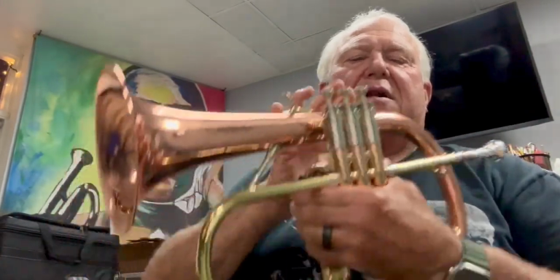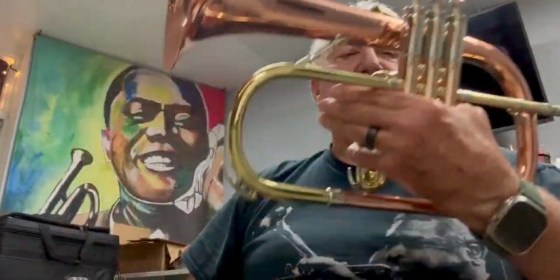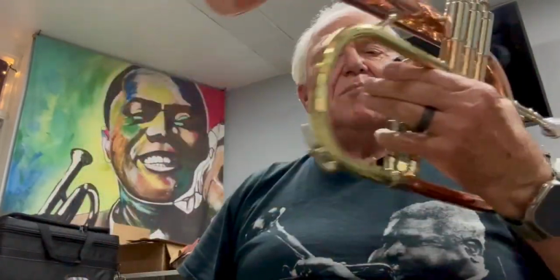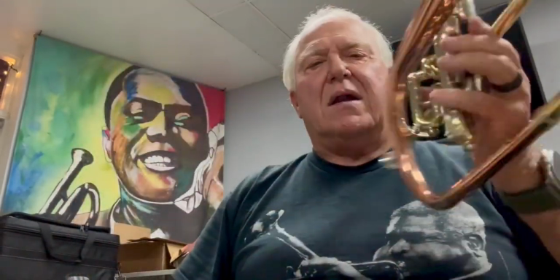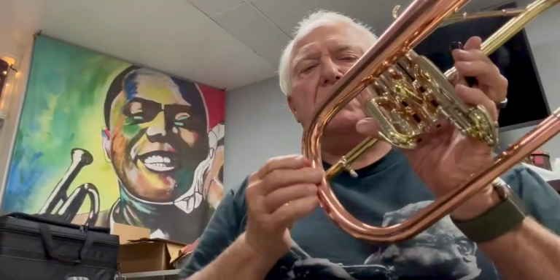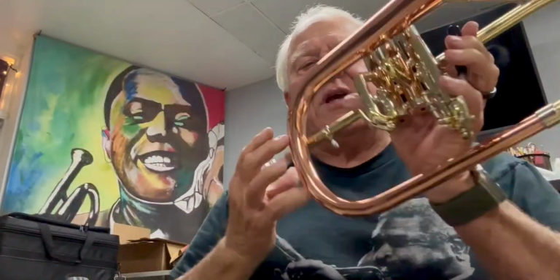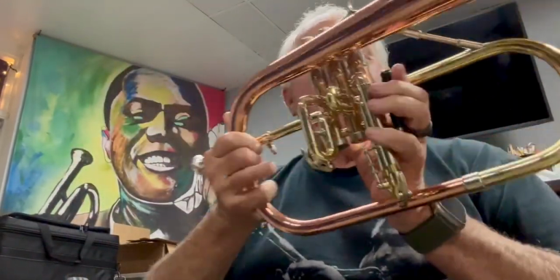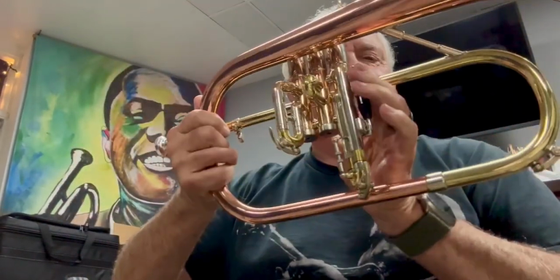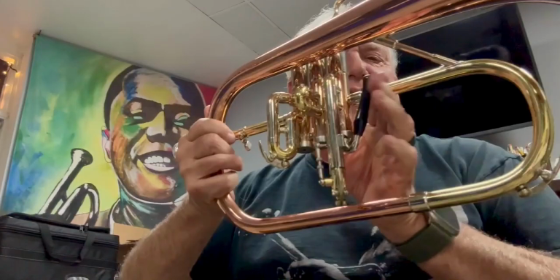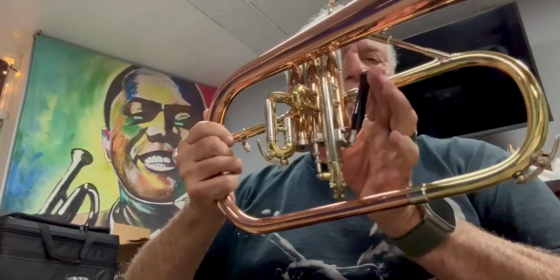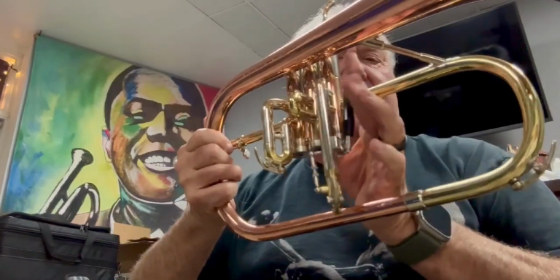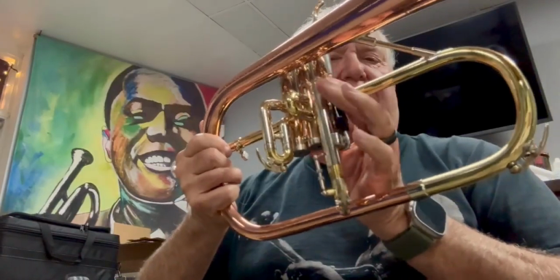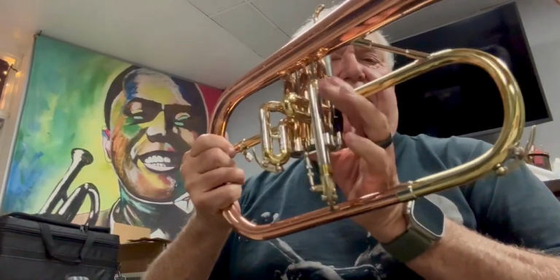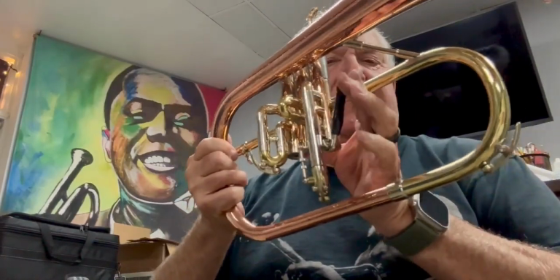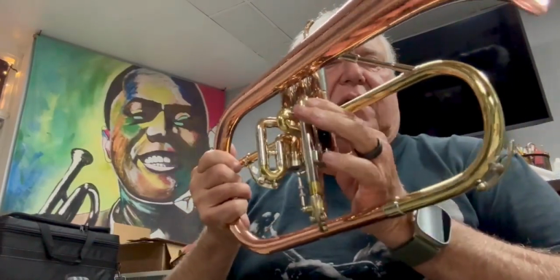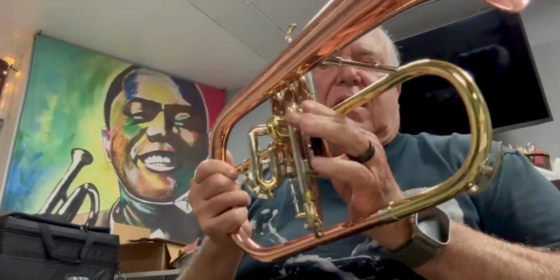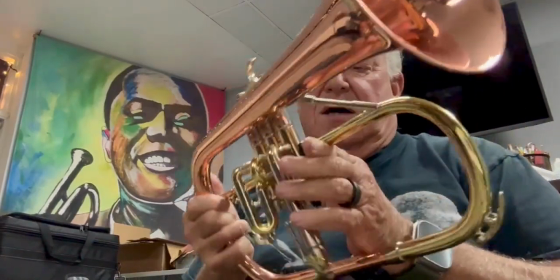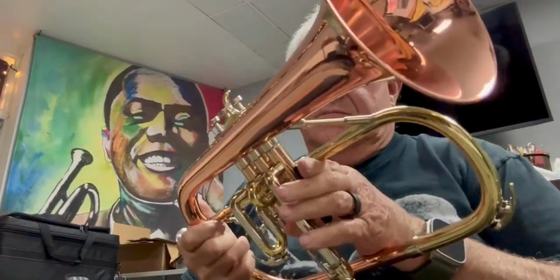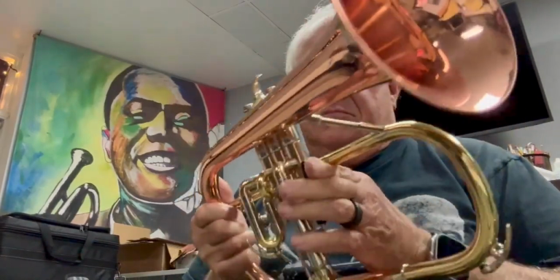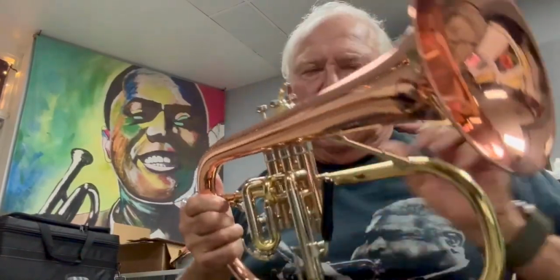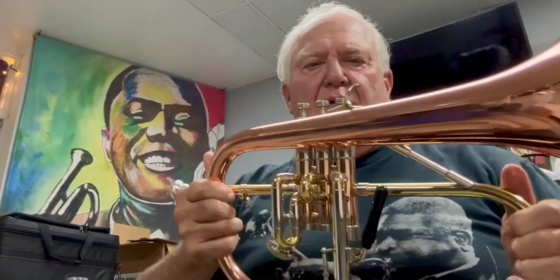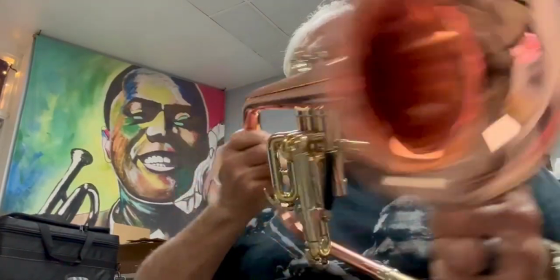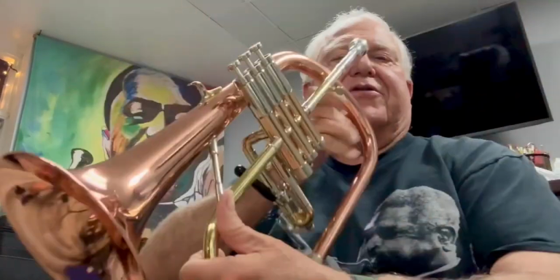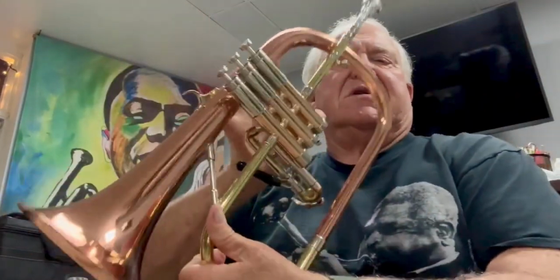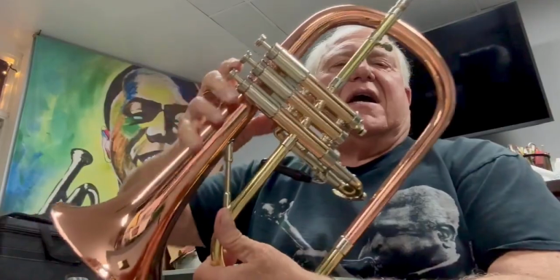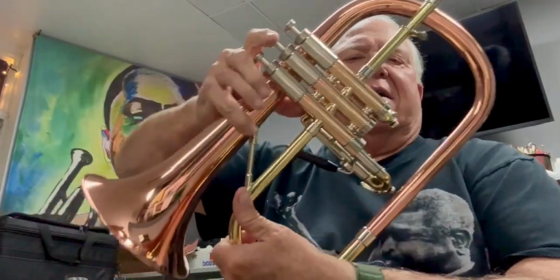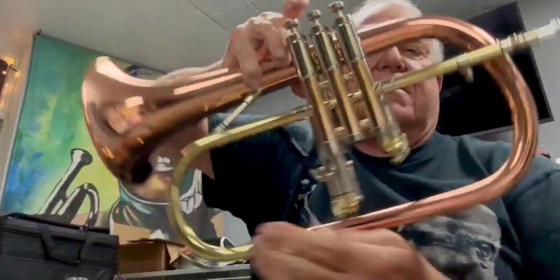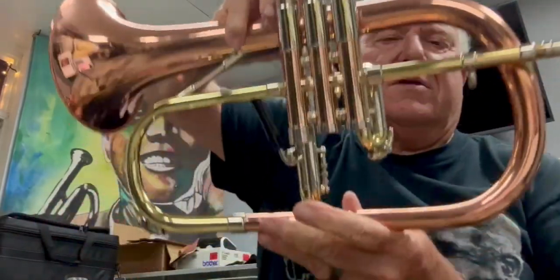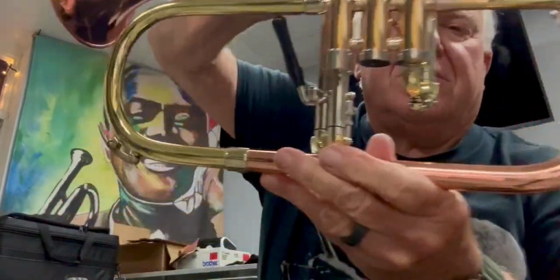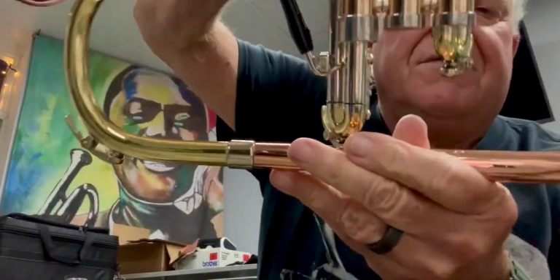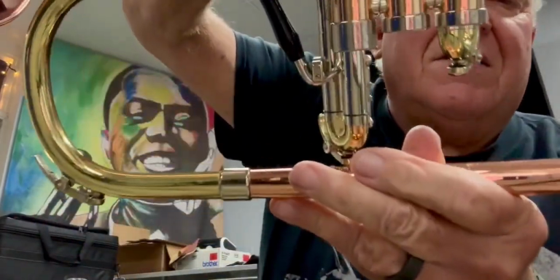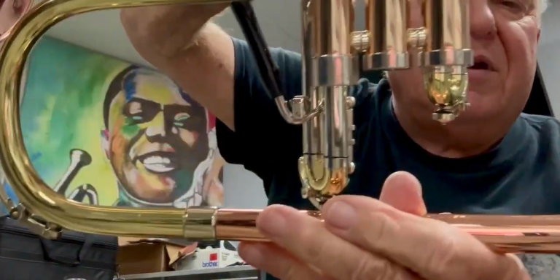Nice wooden paddle, really easy to work and manipulate. A little weight on the third valve.